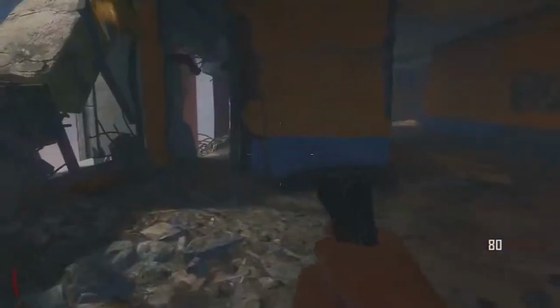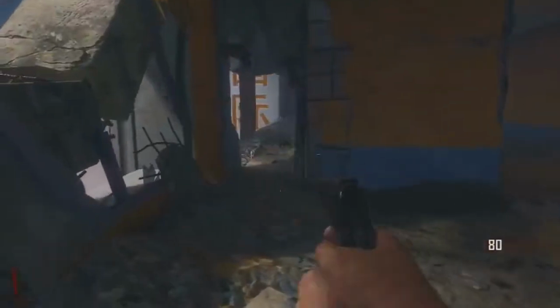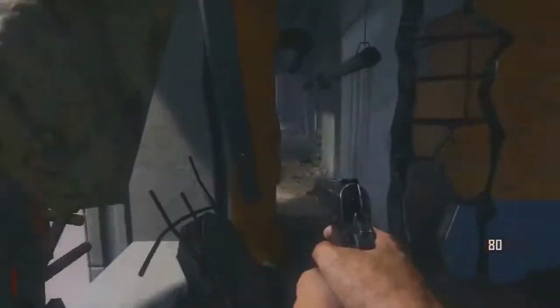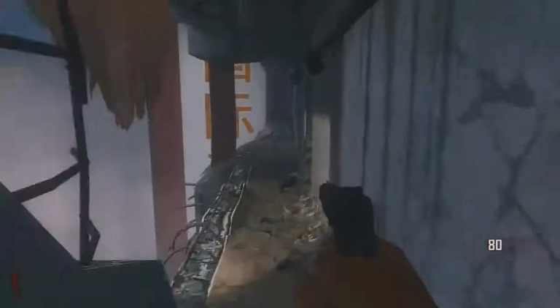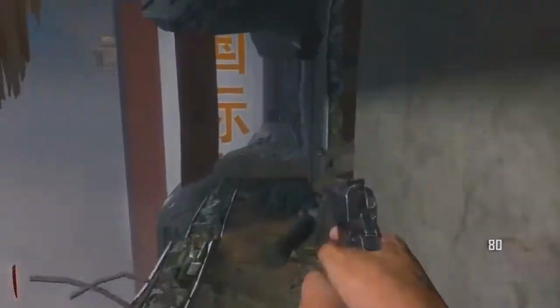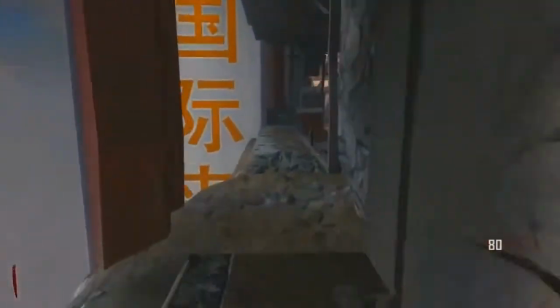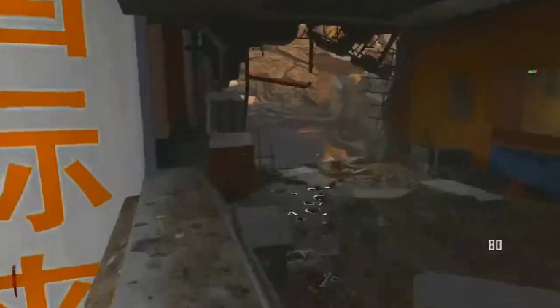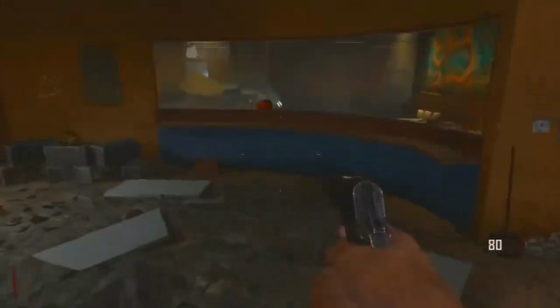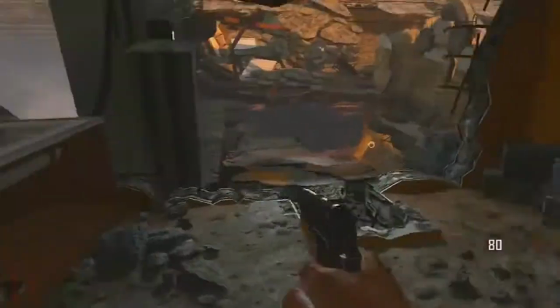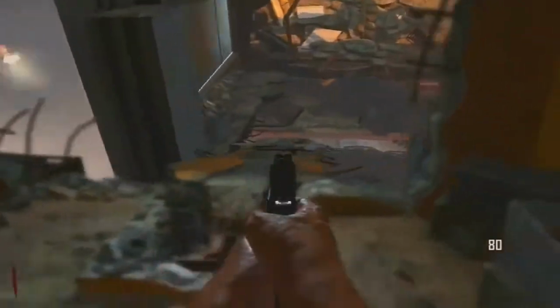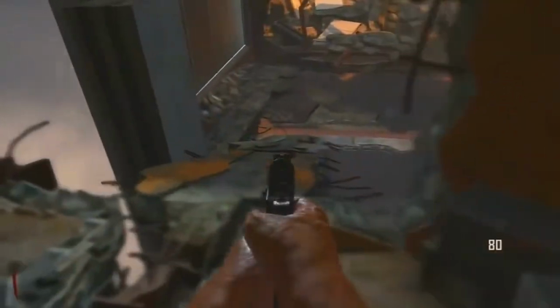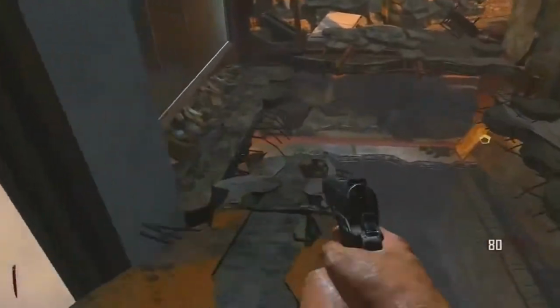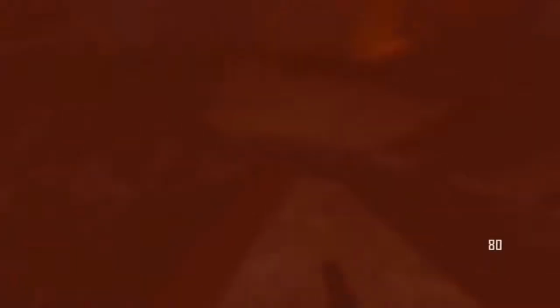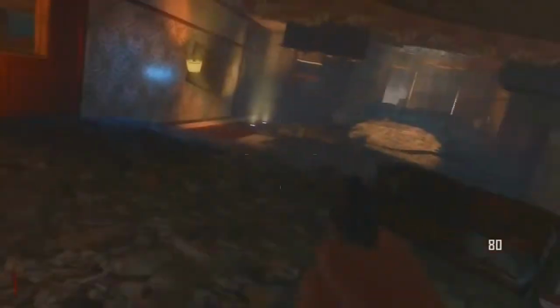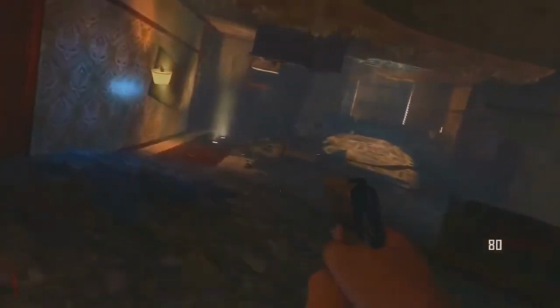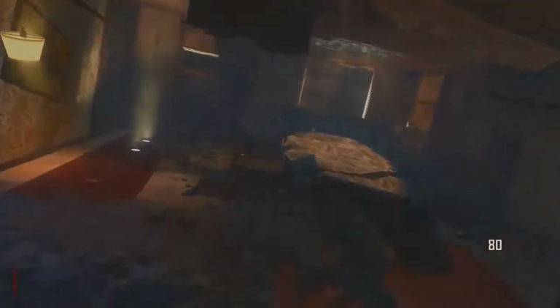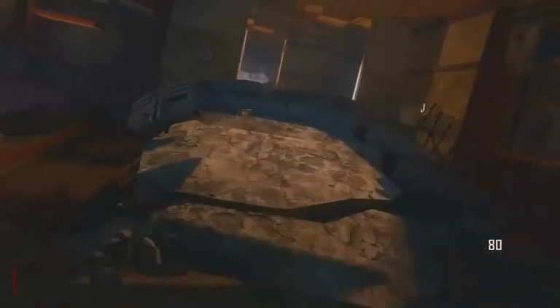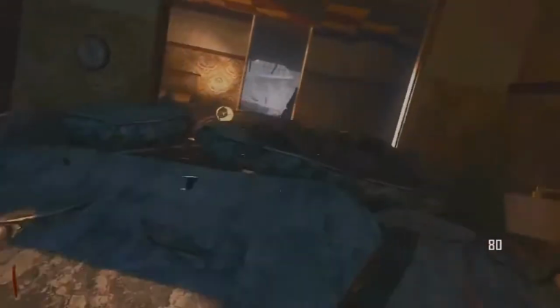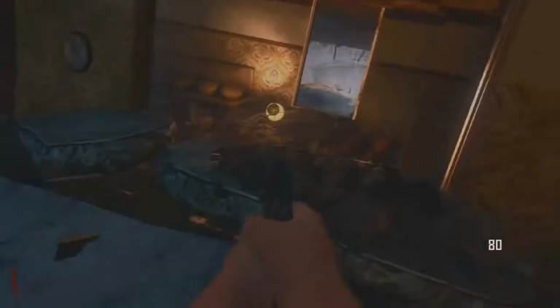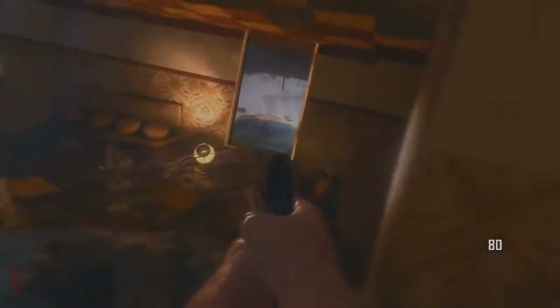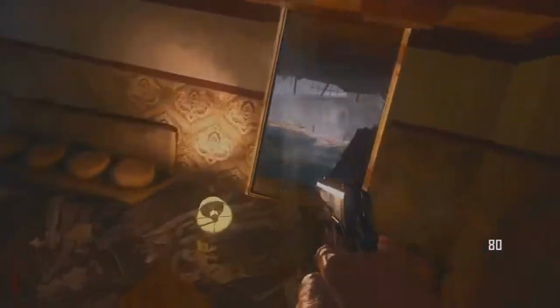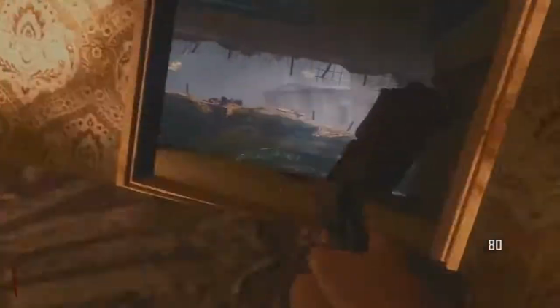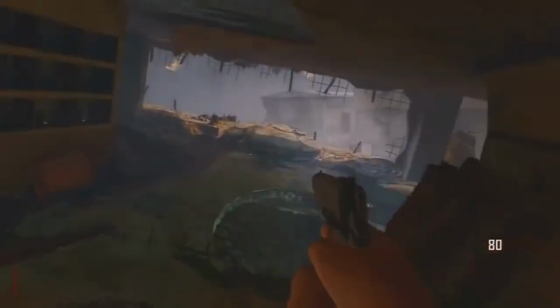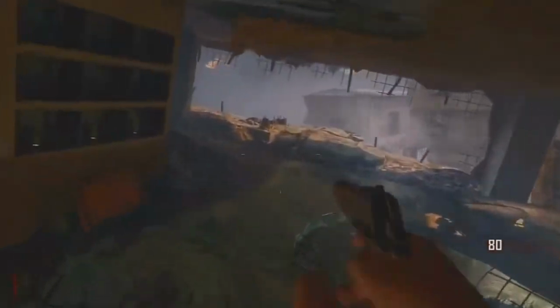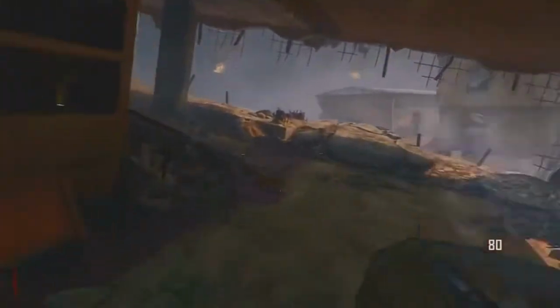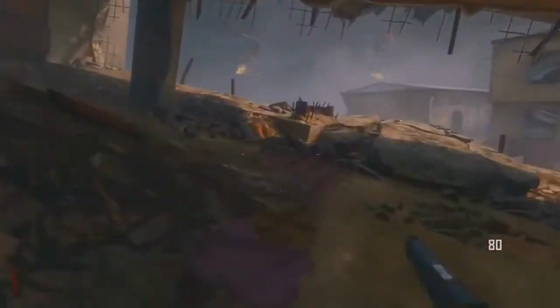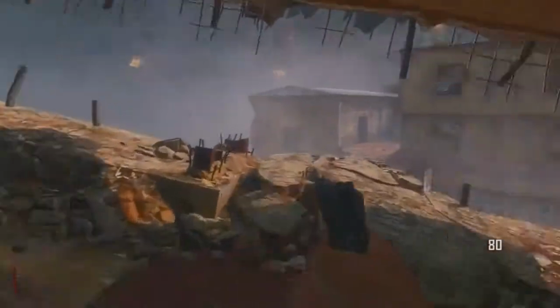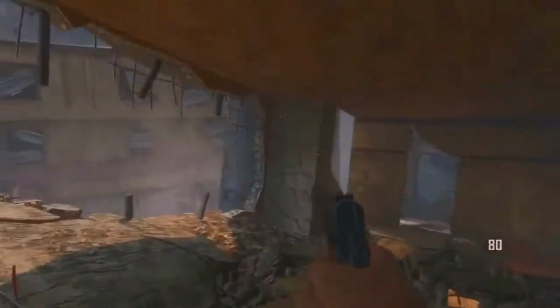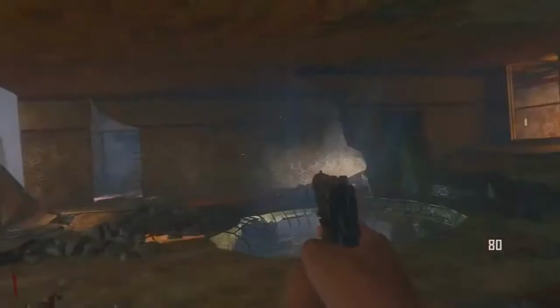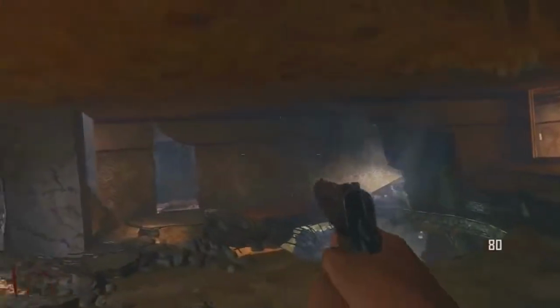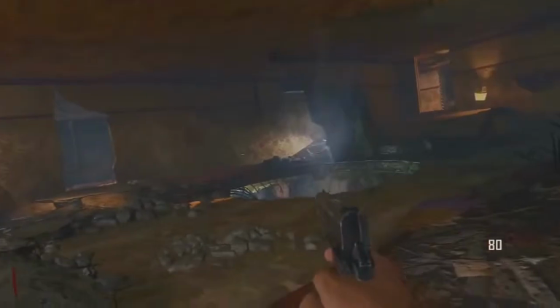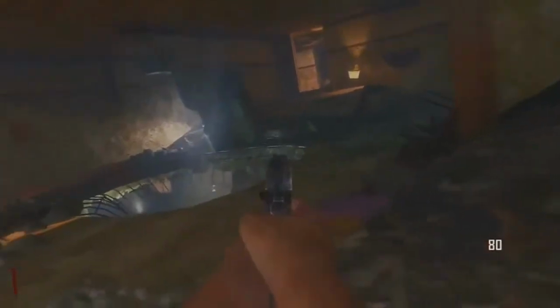One of the huge advantages of this glitch is that you can do it right at around round one, because it doesn't take too many points to traverse through this map — like I said, only 750 points to go through that door and that's it. Anyways, if you've made it to this room, congratulations, you didn't get lost — pat yourself on the back.